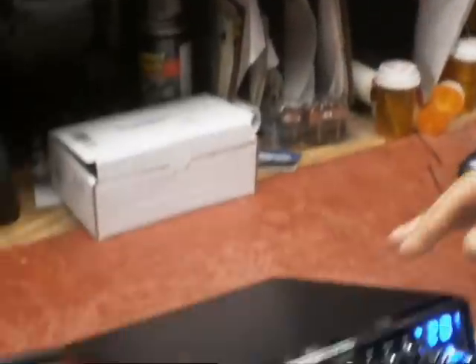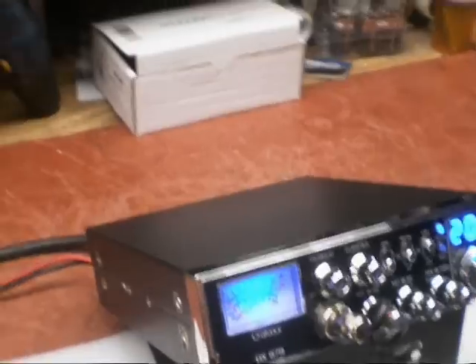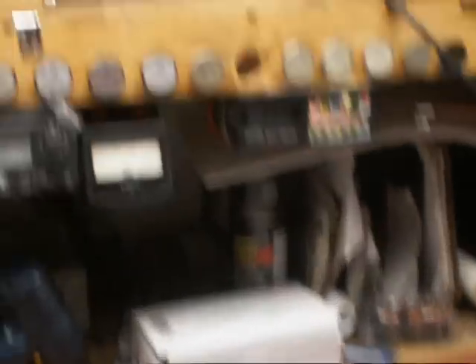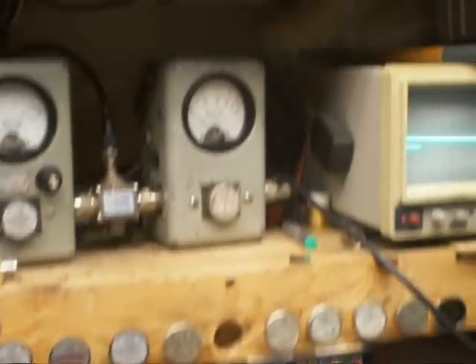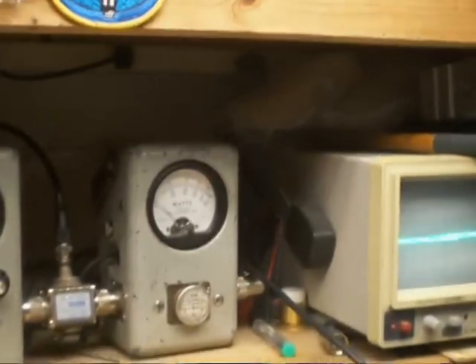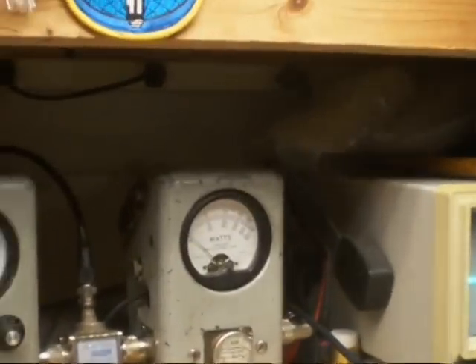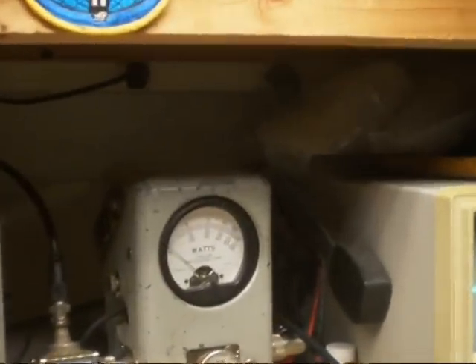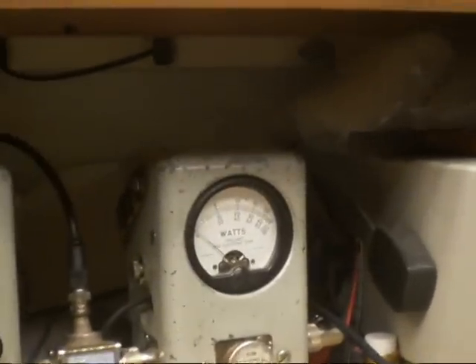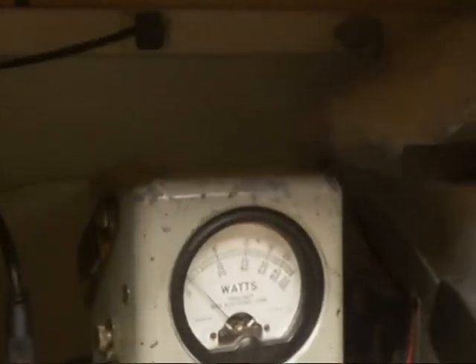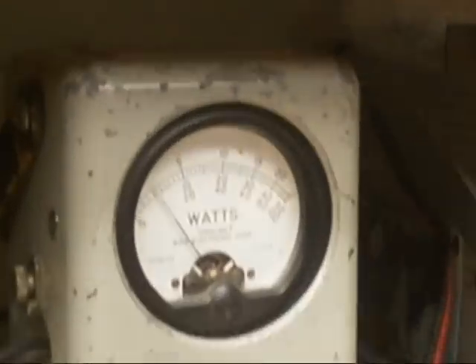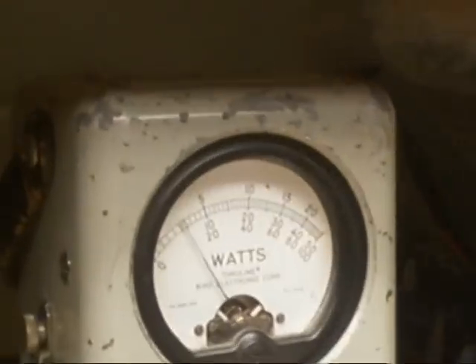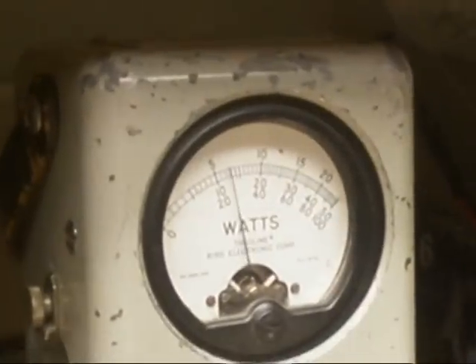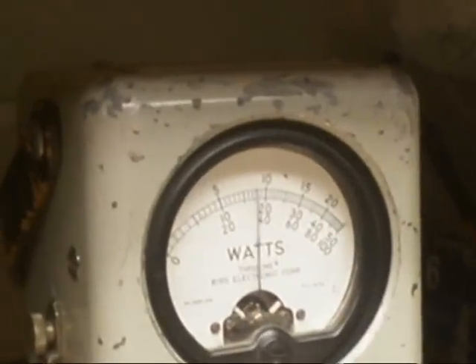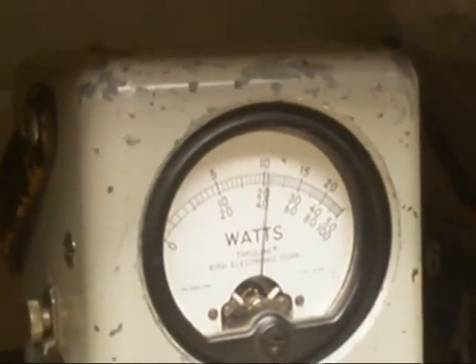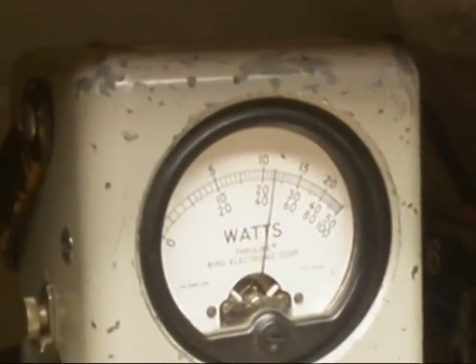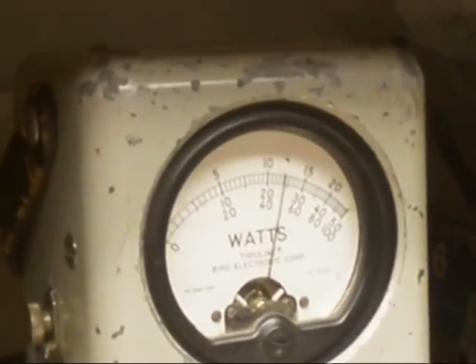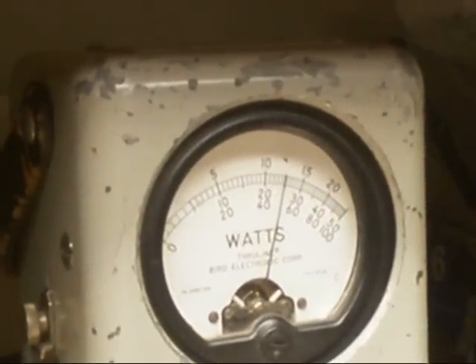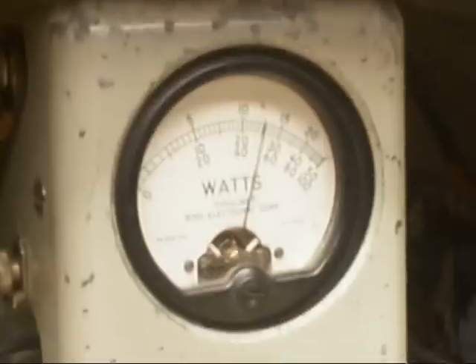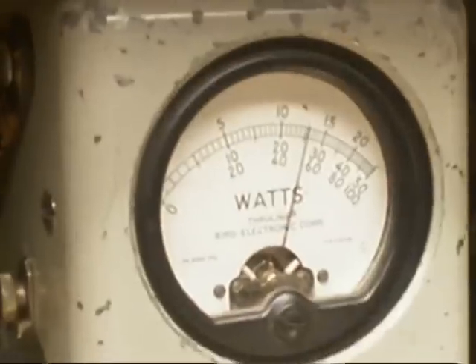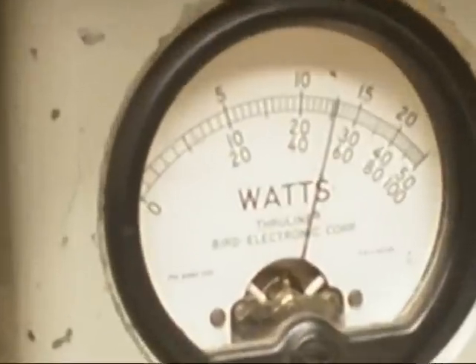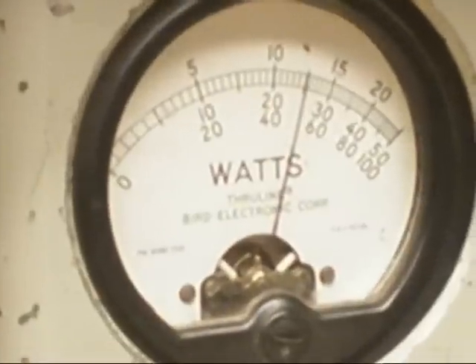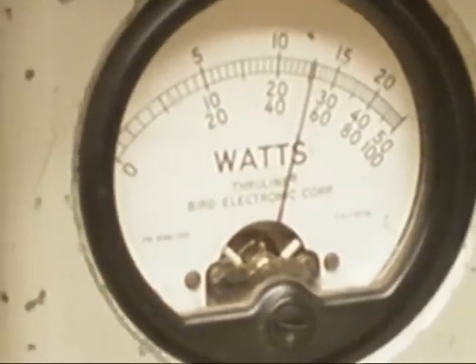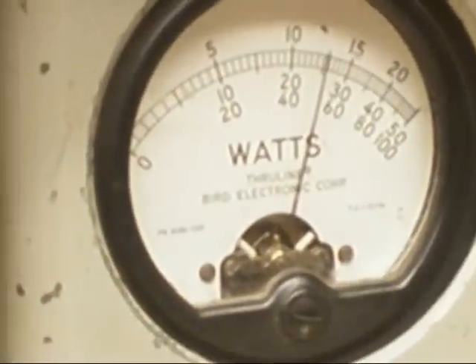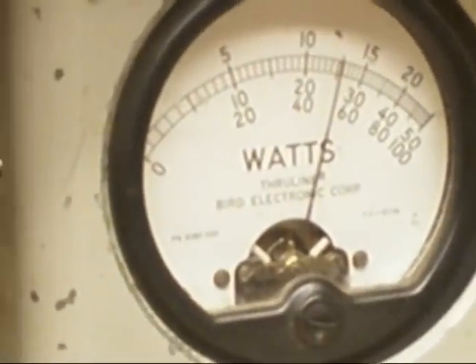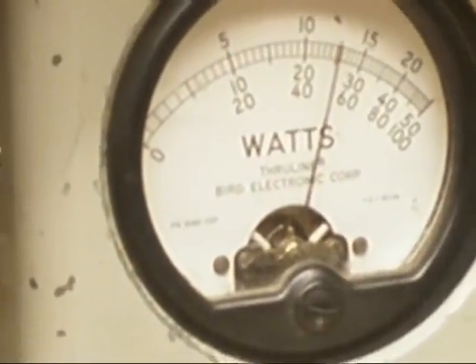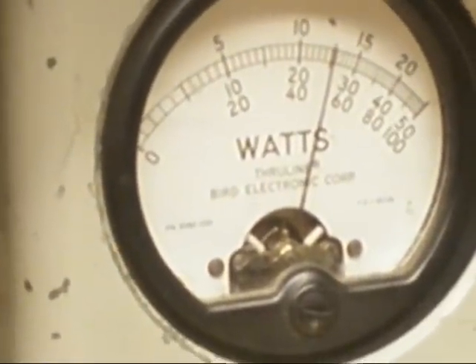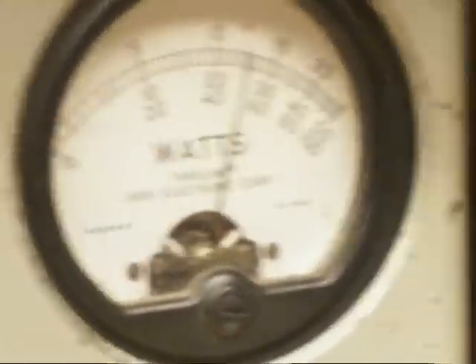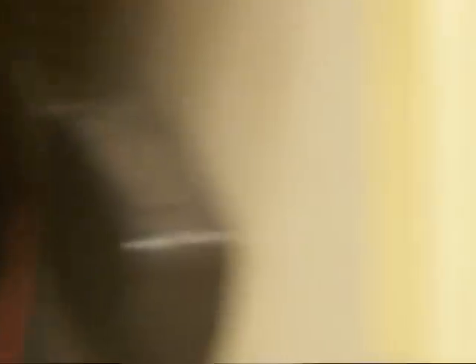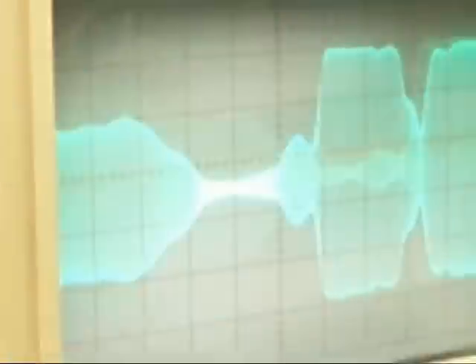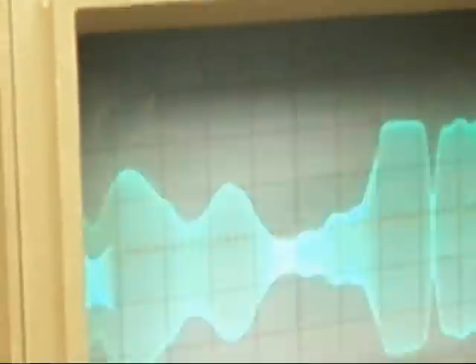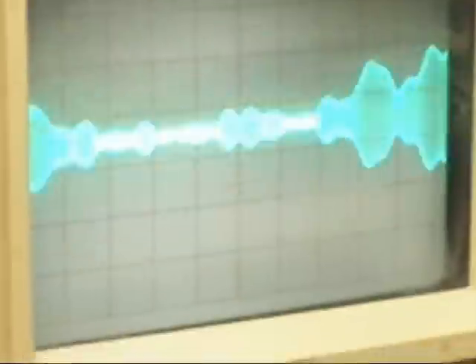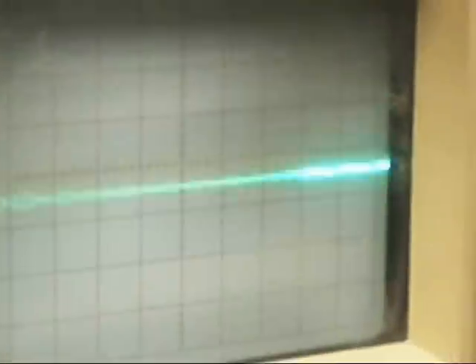And on sideband — audio check, check, check. One, two, three, four, five. 25 watts, nice and clean.